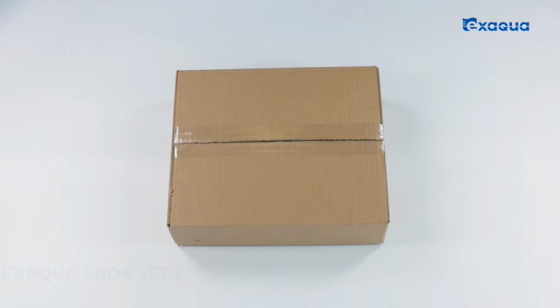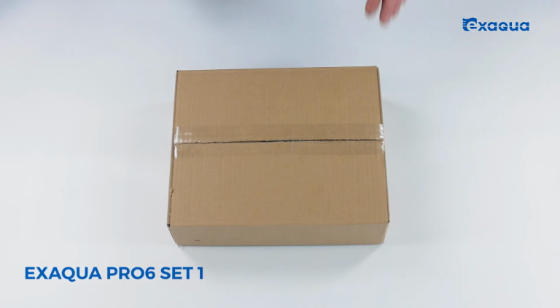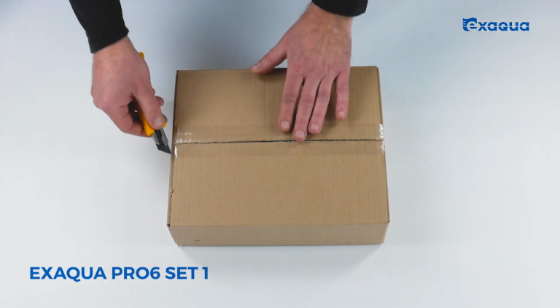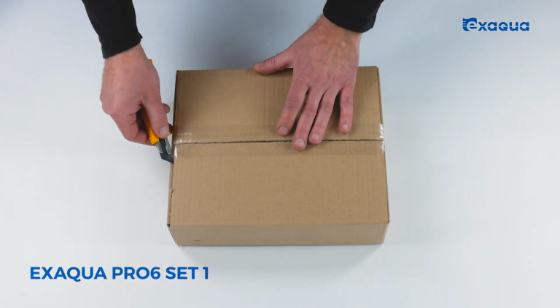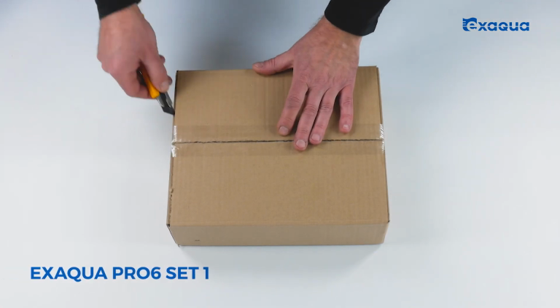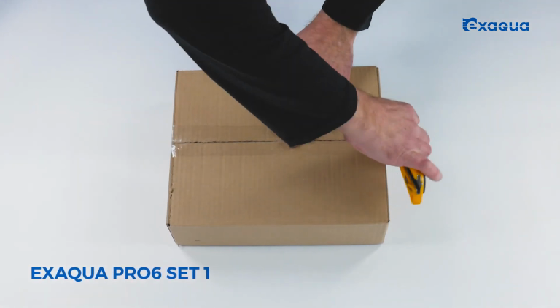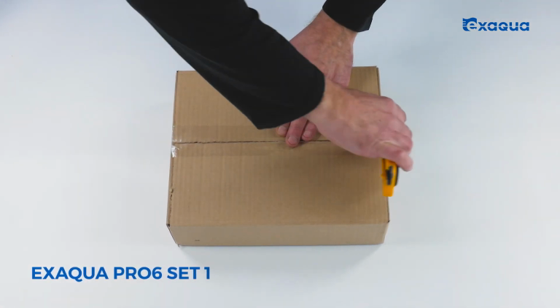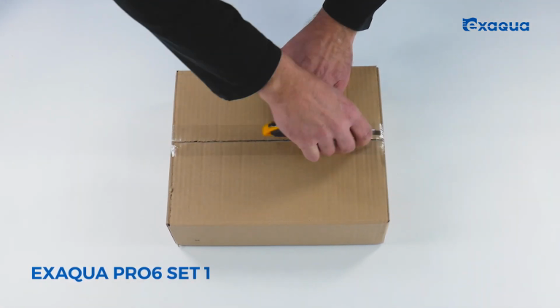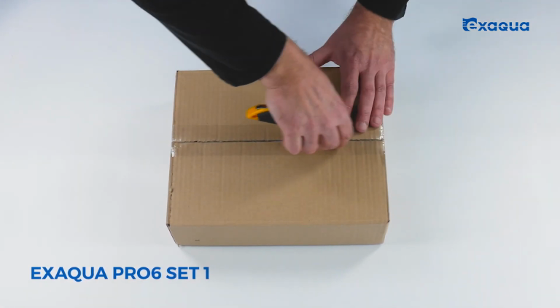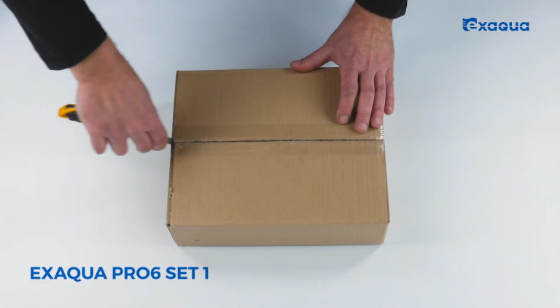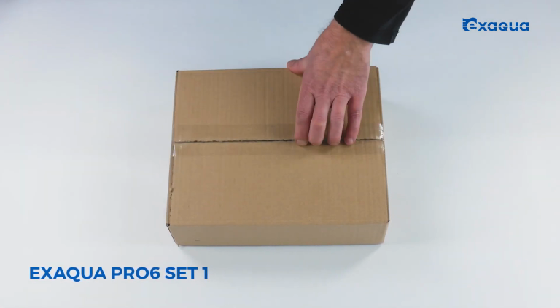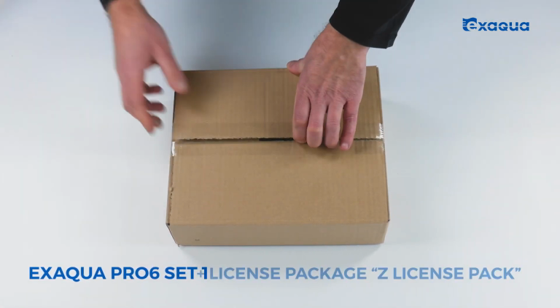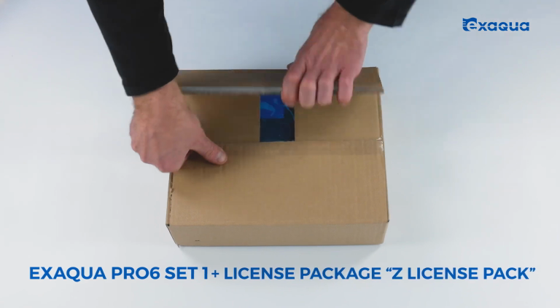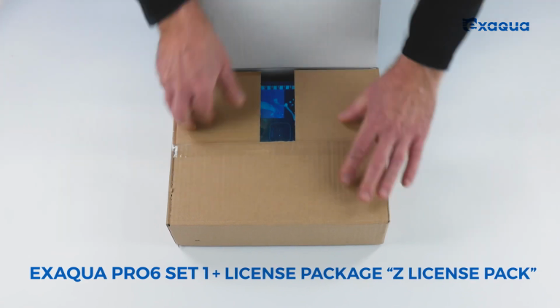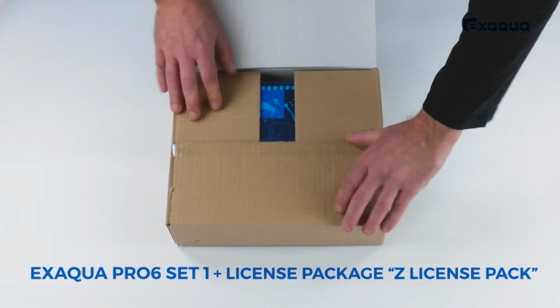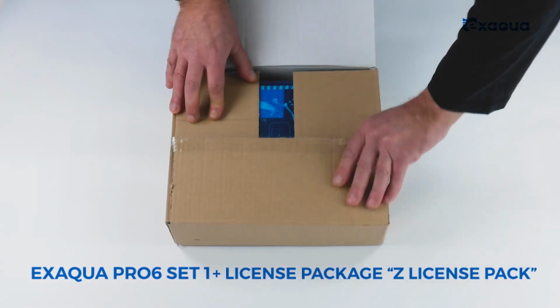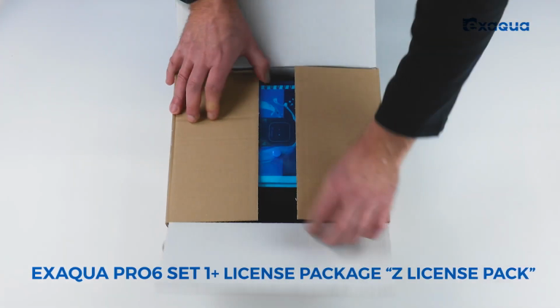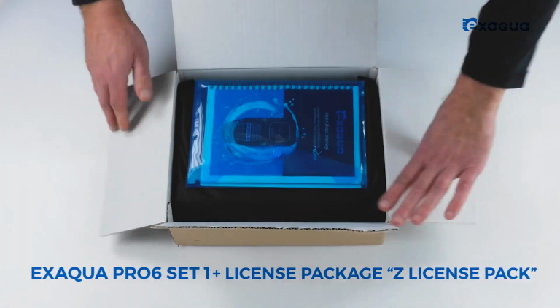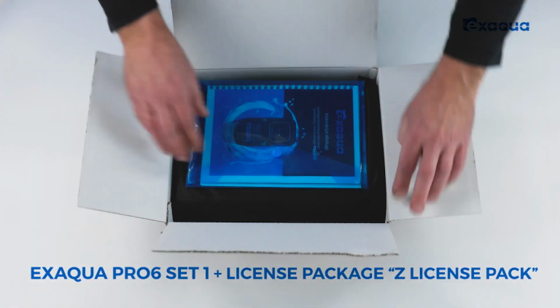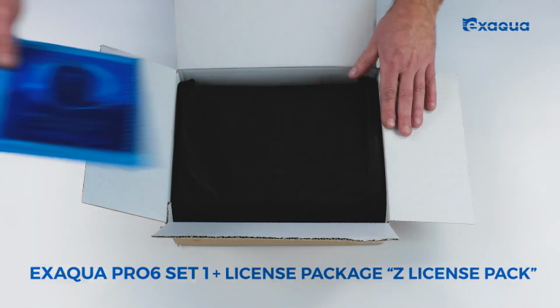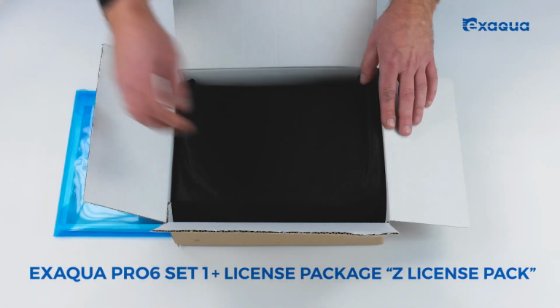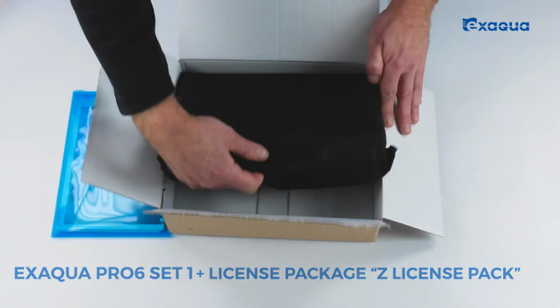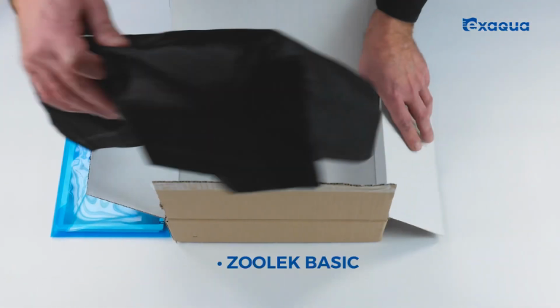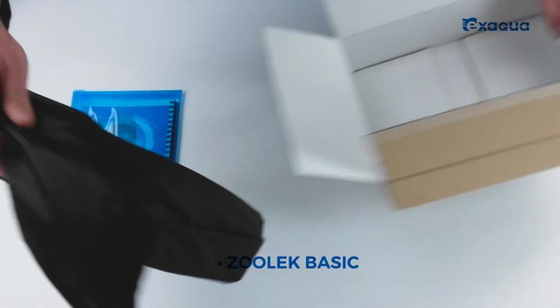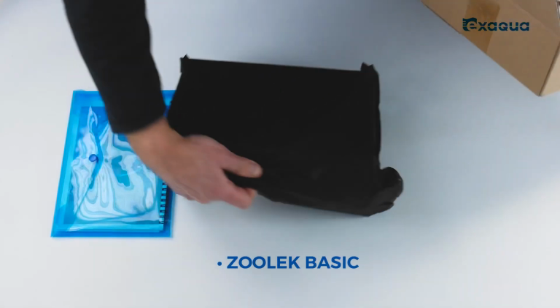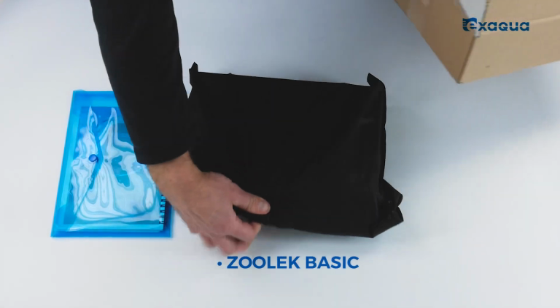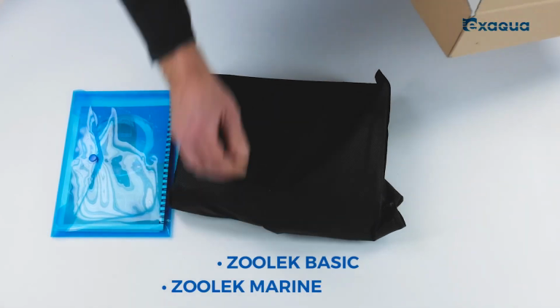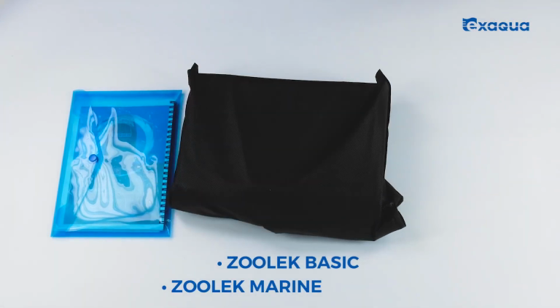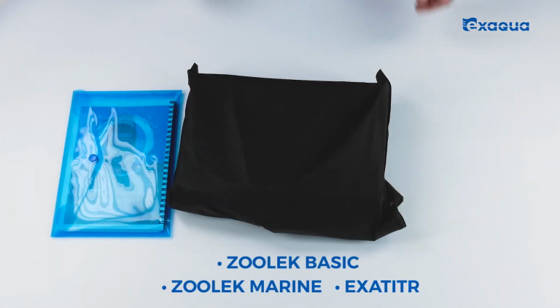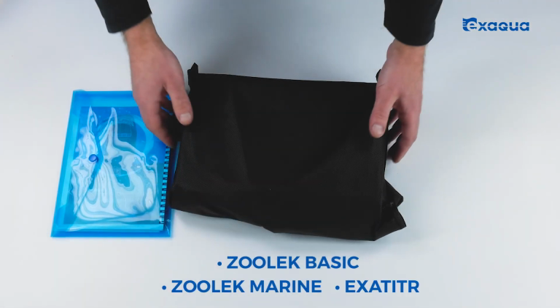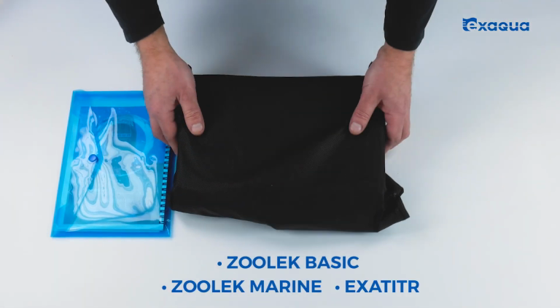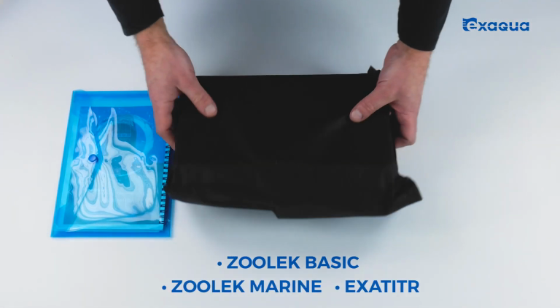Let's open the package with XAQUA PRO 6 SET 1 and see what's inside. XAQUA PRO 6 SET 1 is sold in a package with a Z-license pack activating Zulek basic and marine methods, as well as Zulek exa-titer methods.